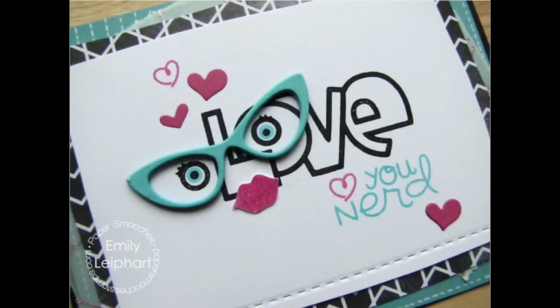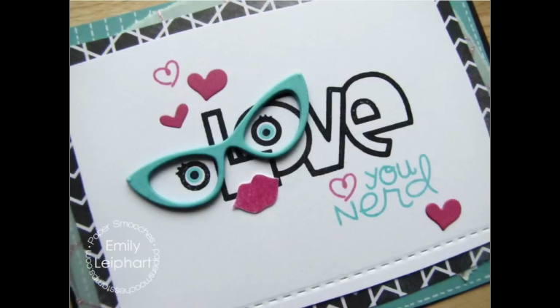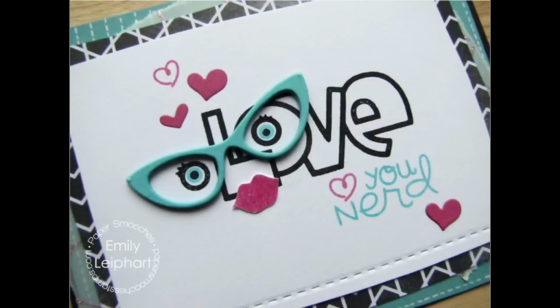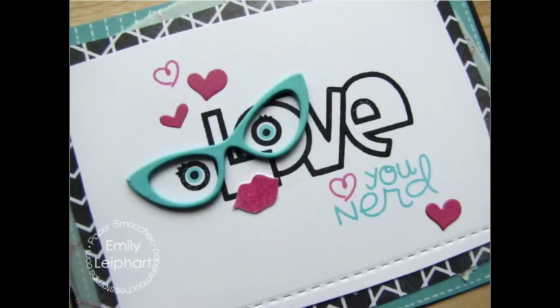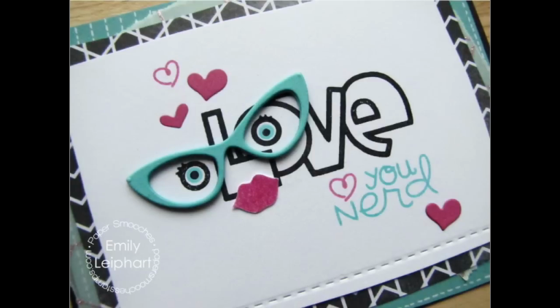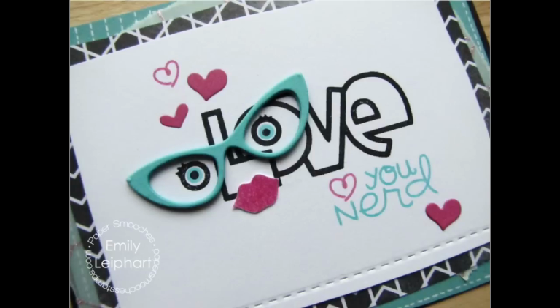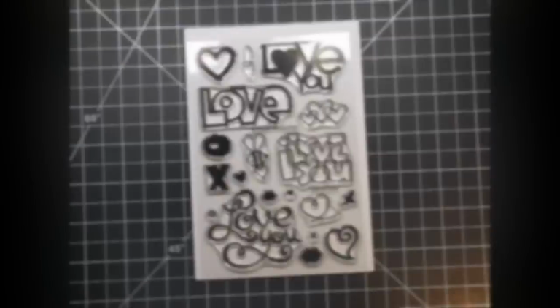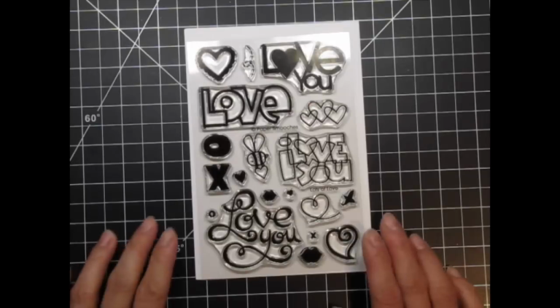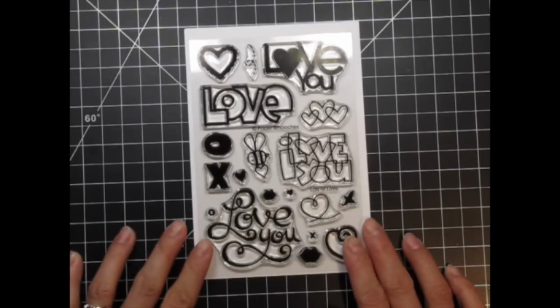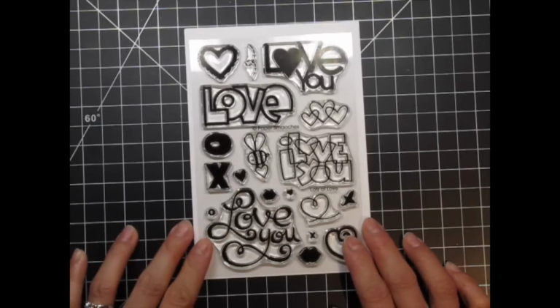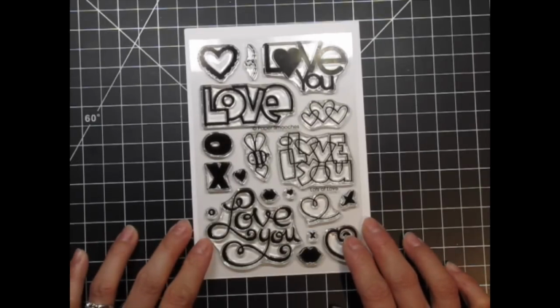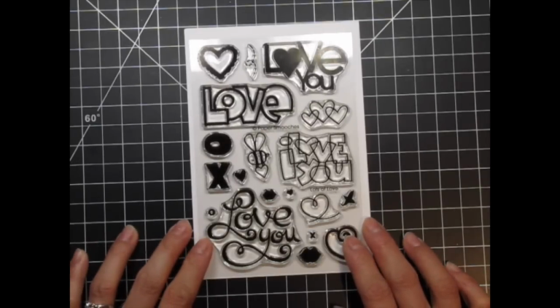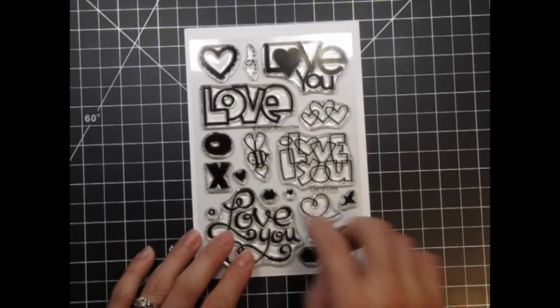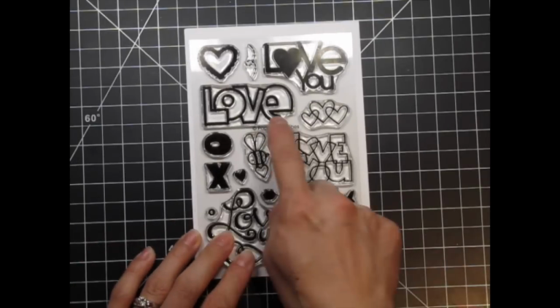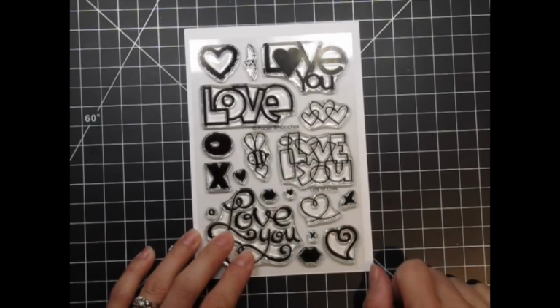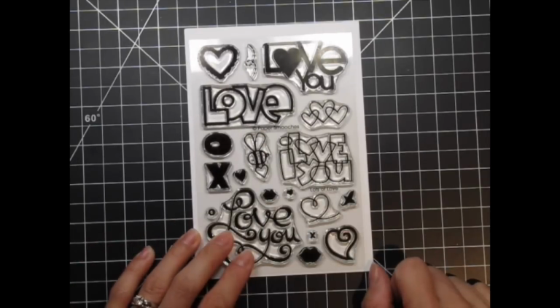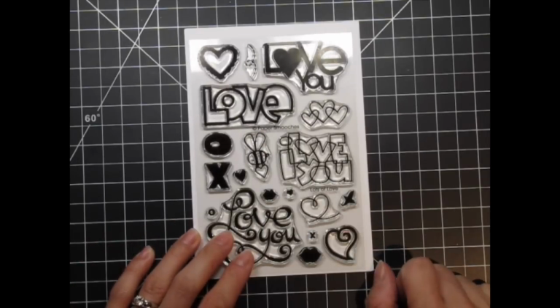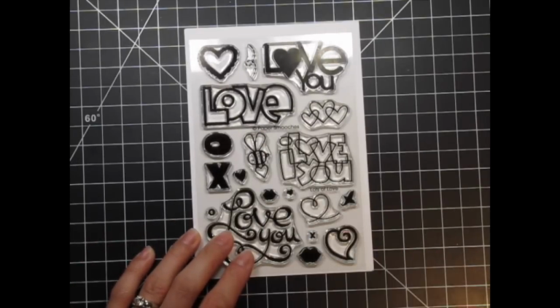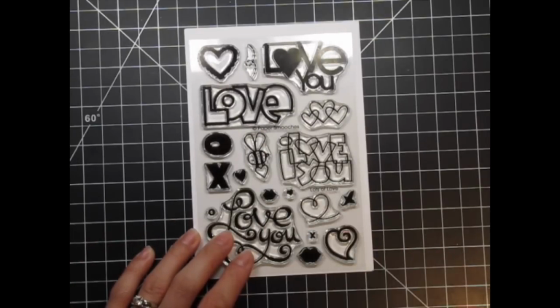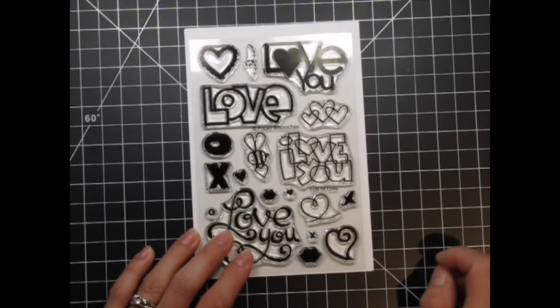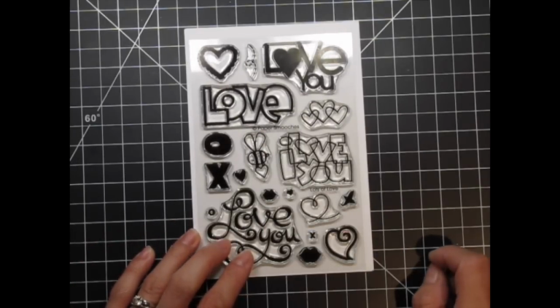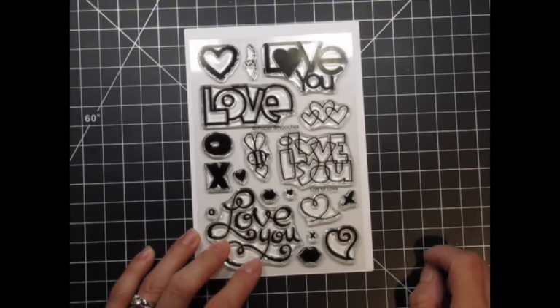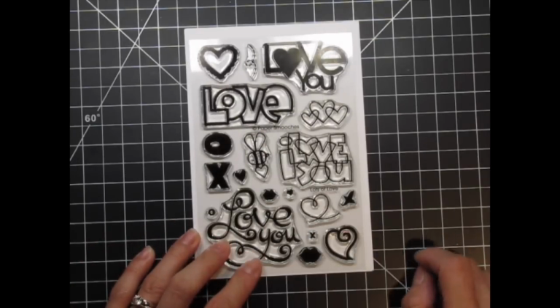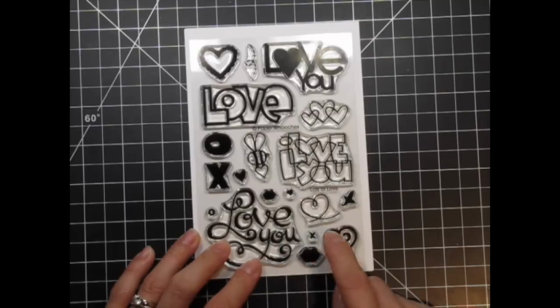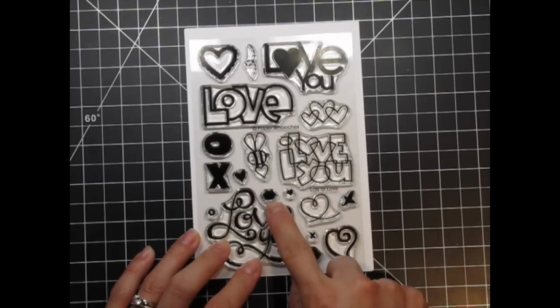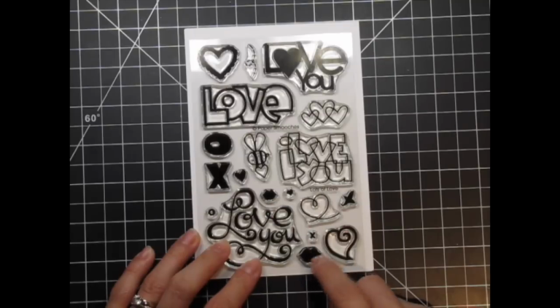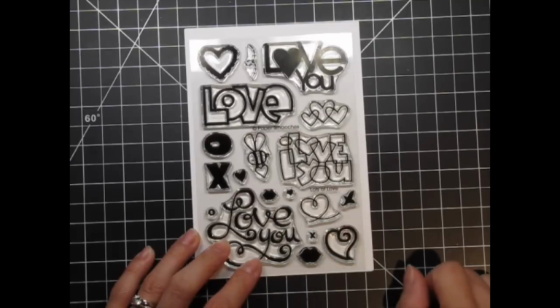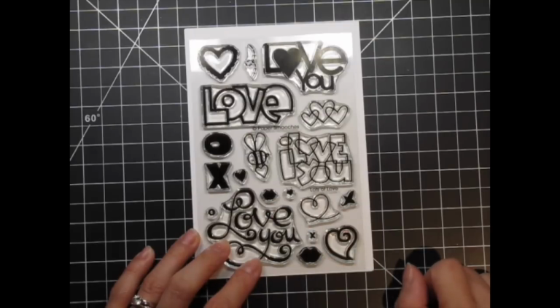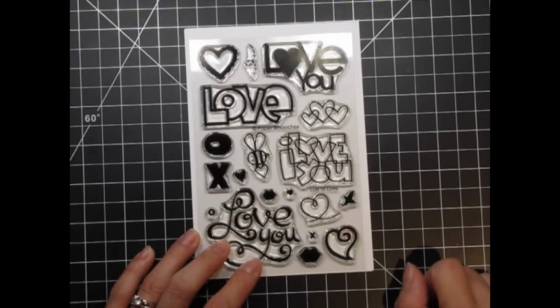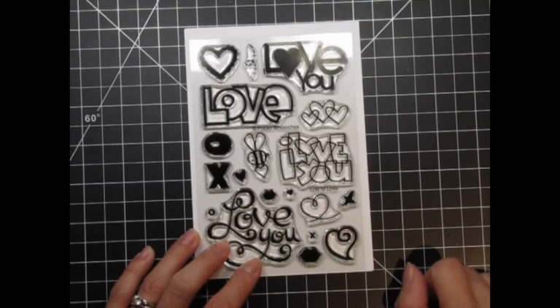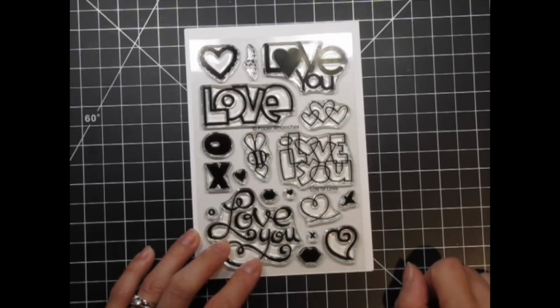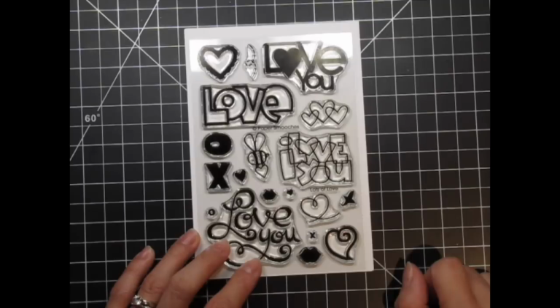These extra large sentiments really double as images and there are so many ways you can use them. I love the different styles of hearts too. There are also two sizes of lips, X's and O's, plus a little bee, bird and action trail.